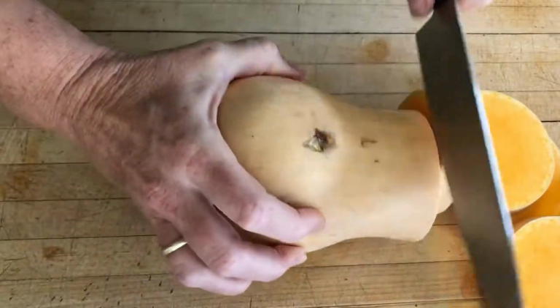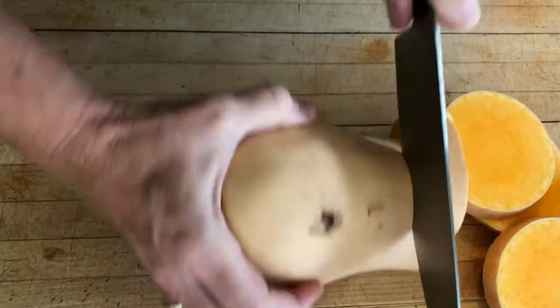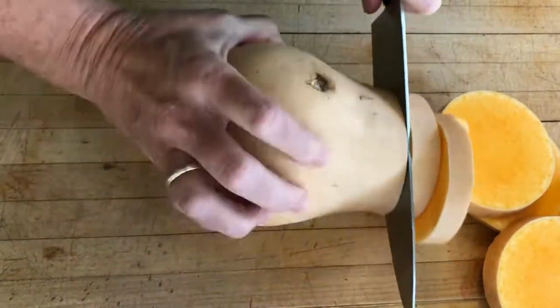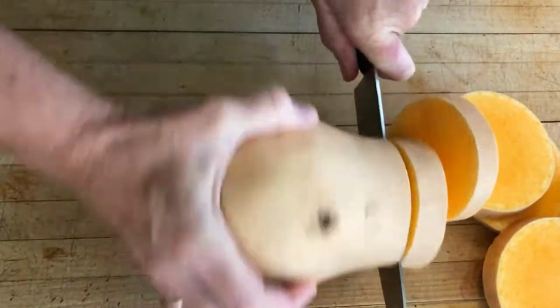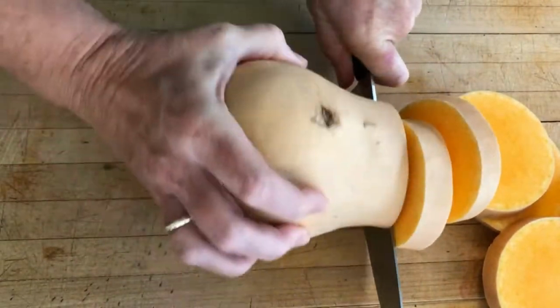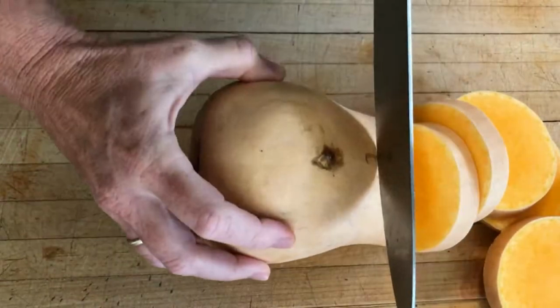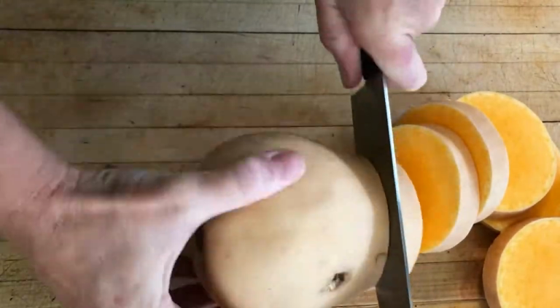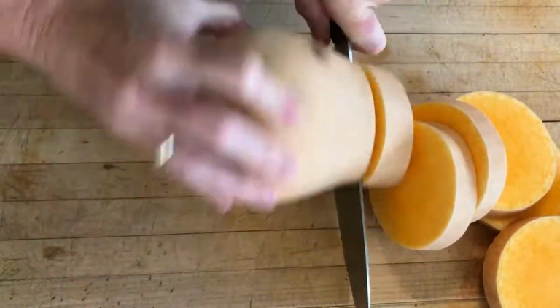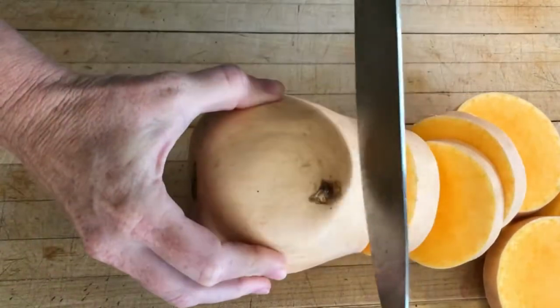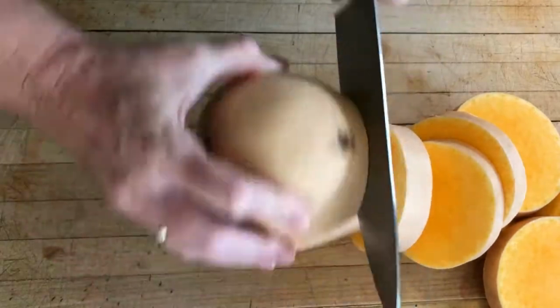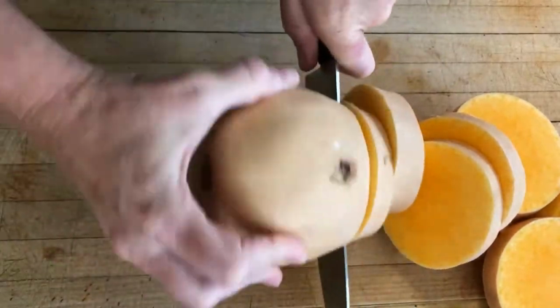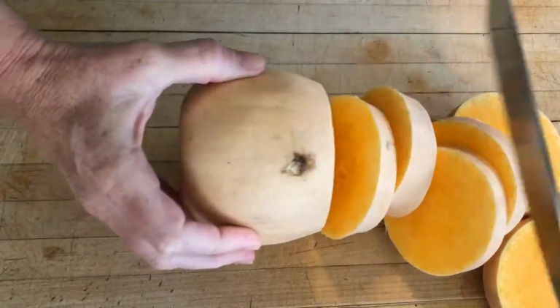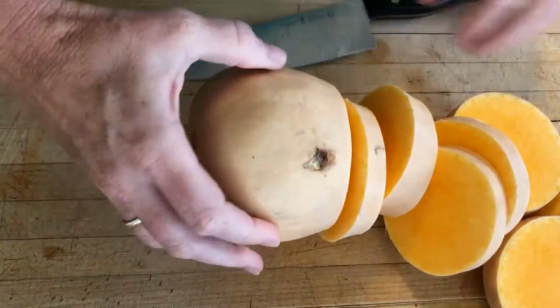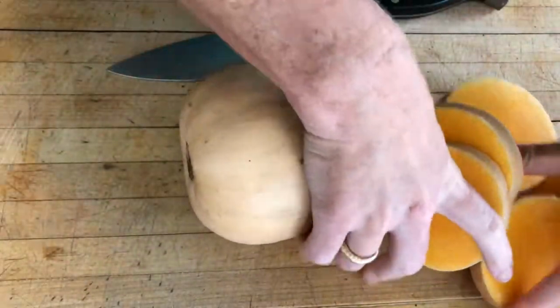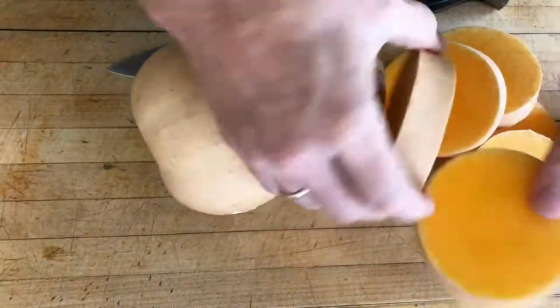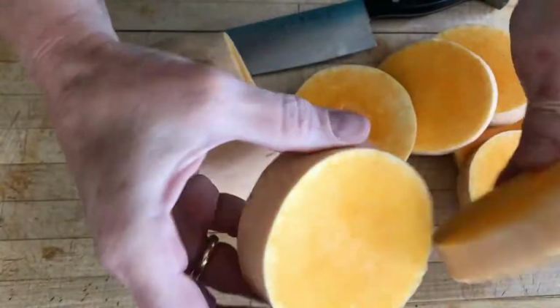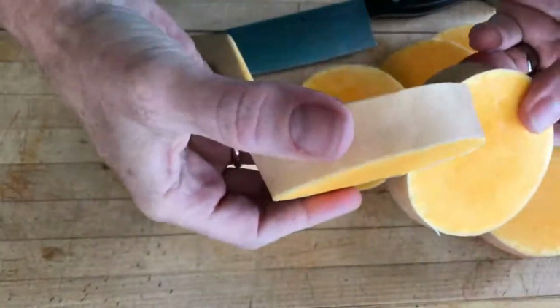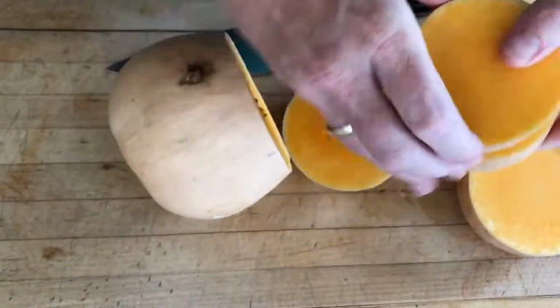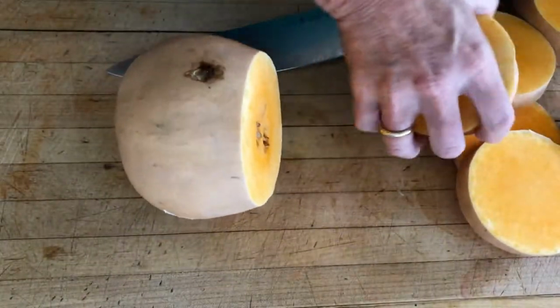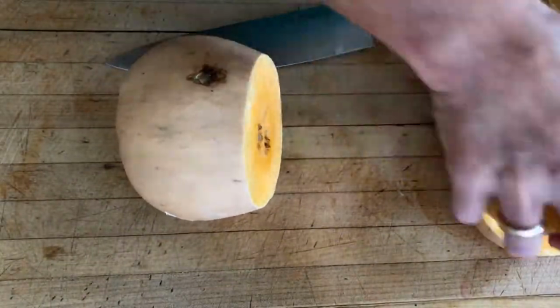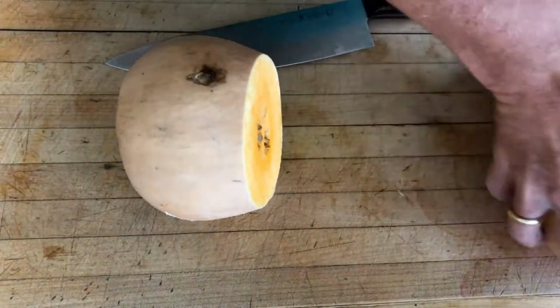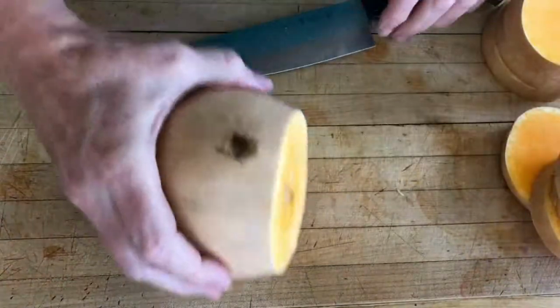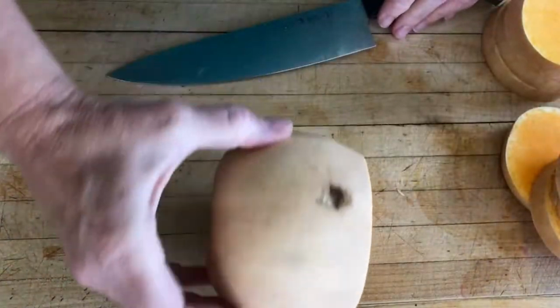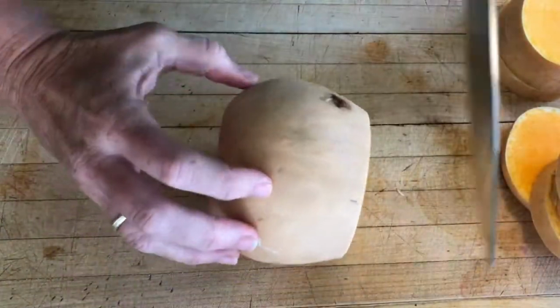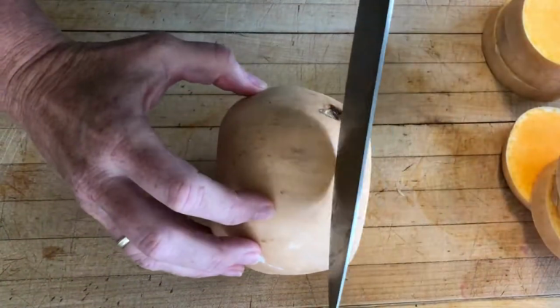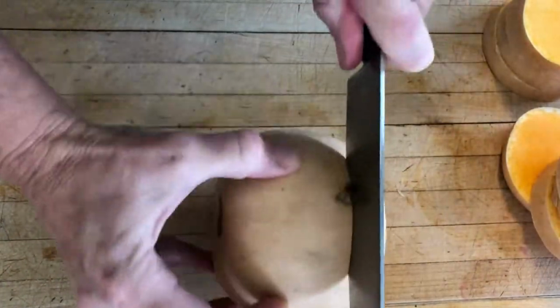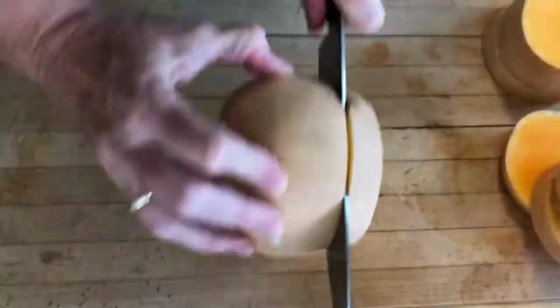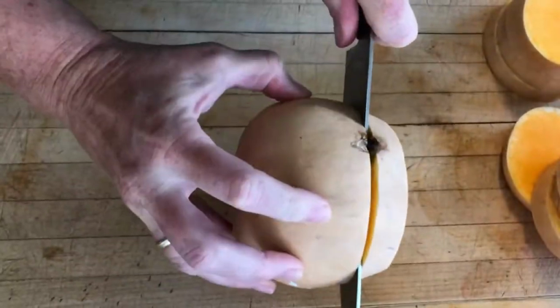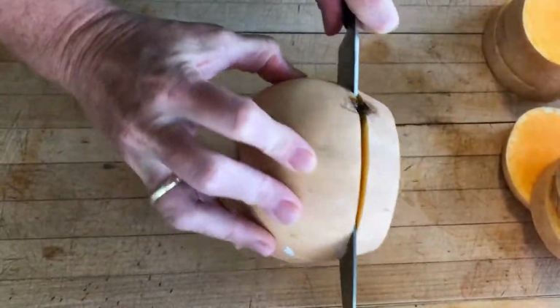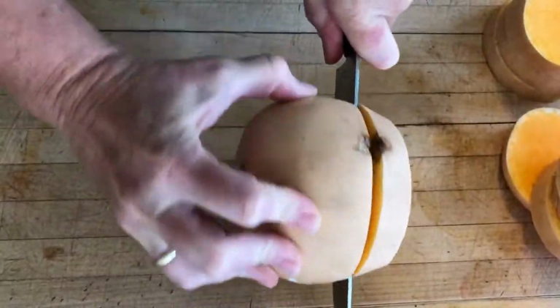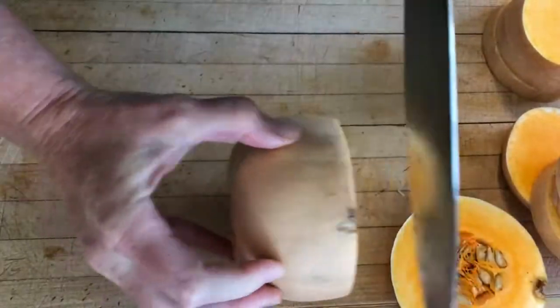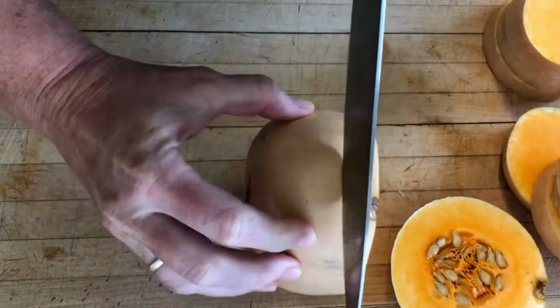We're rocking it and we're making slices. That's our first step. We have those great pieces — put those to the side and now you're going to do the same with this. Be a little more careful with the knife closer to you.